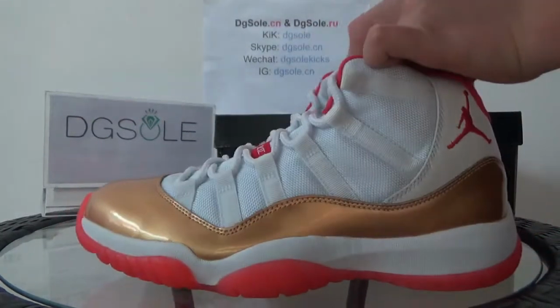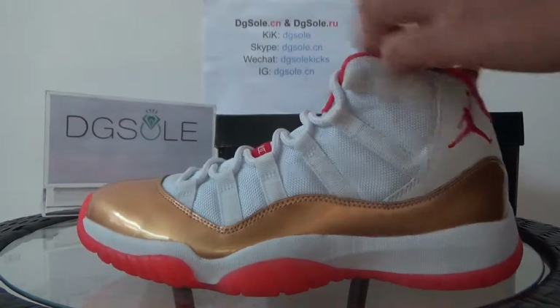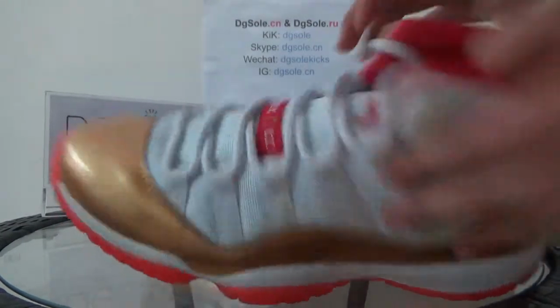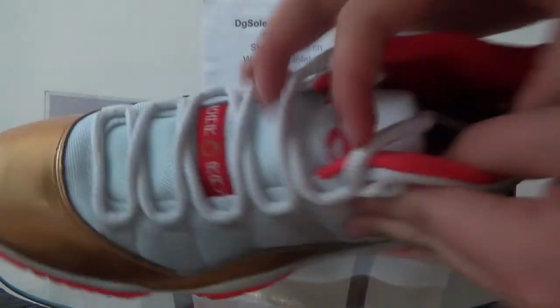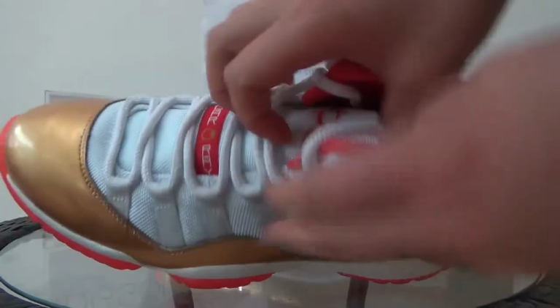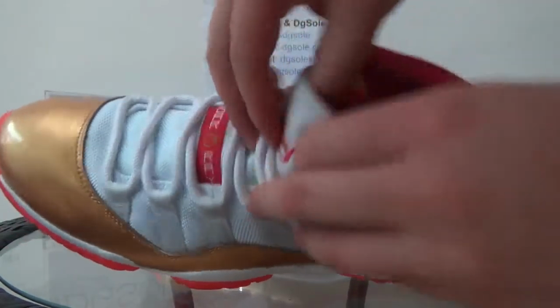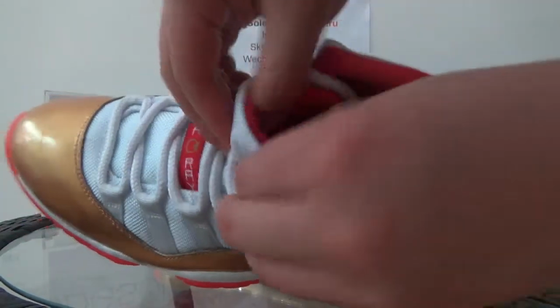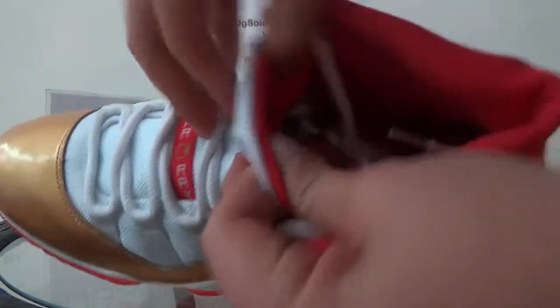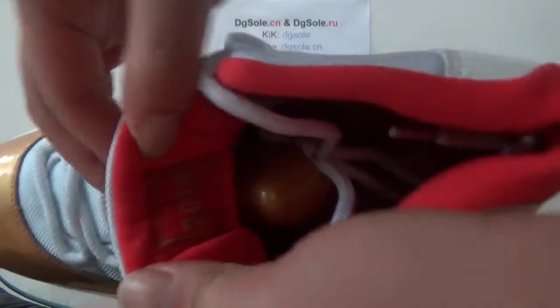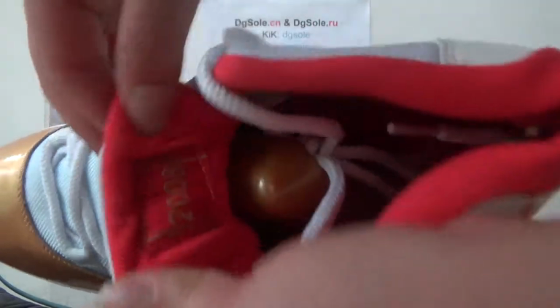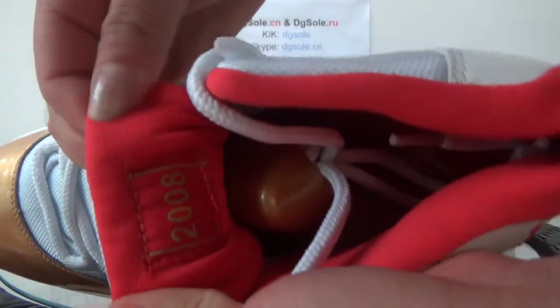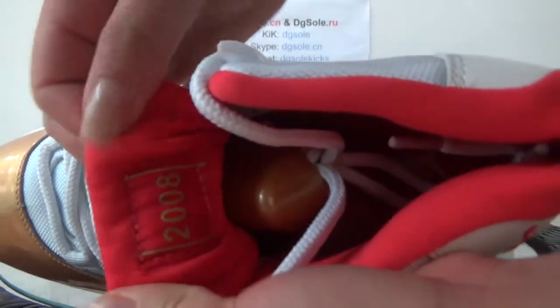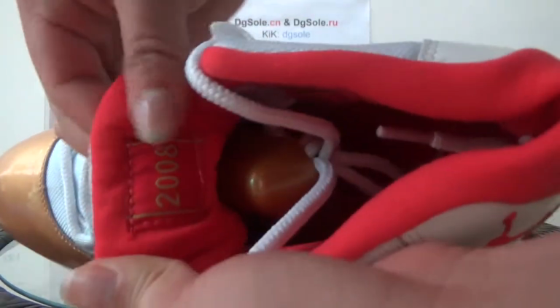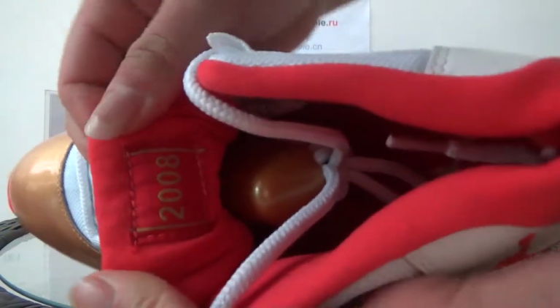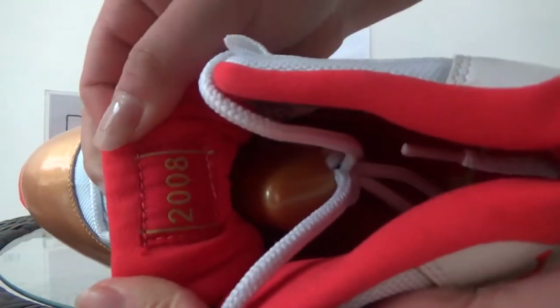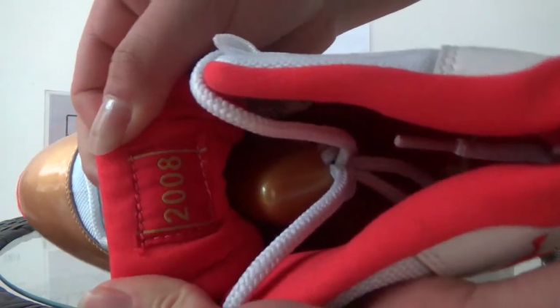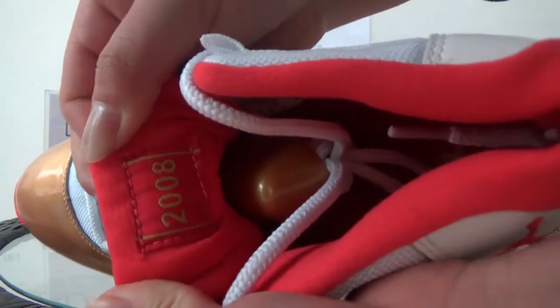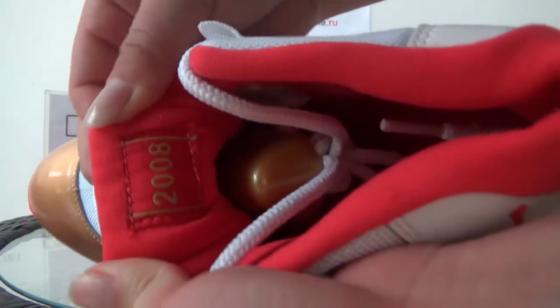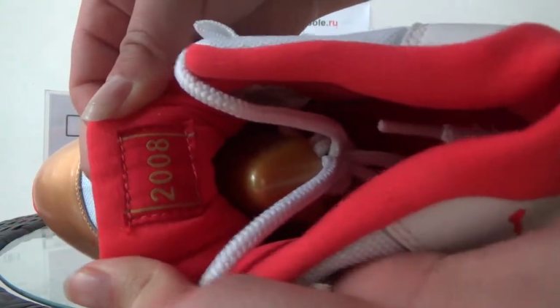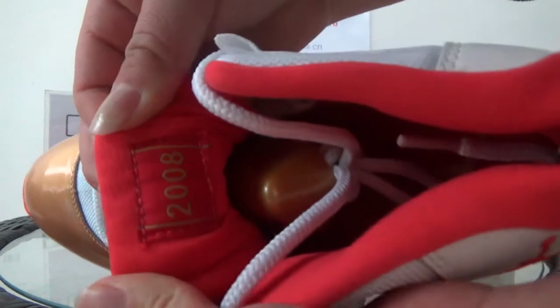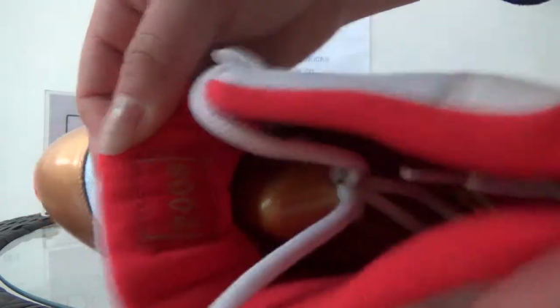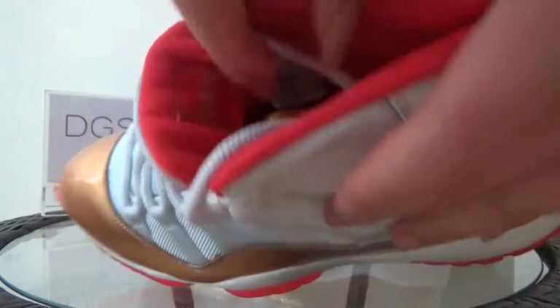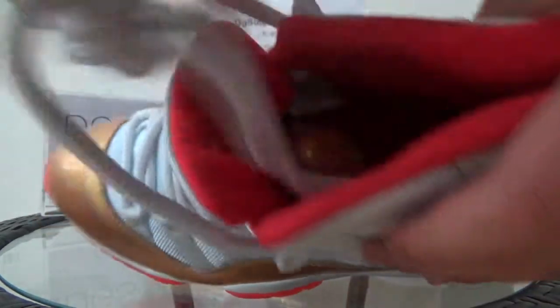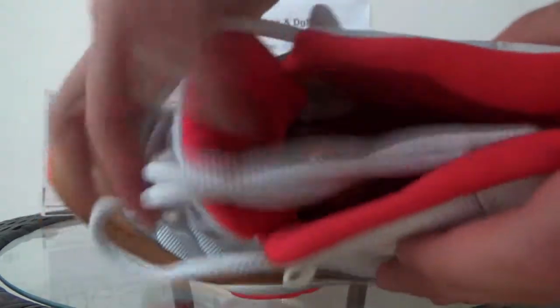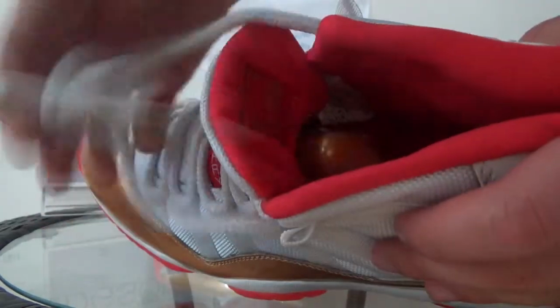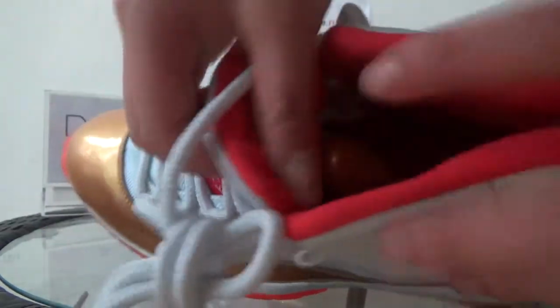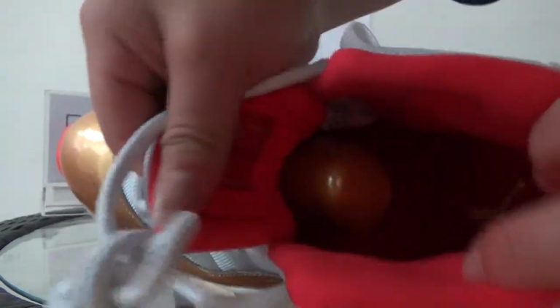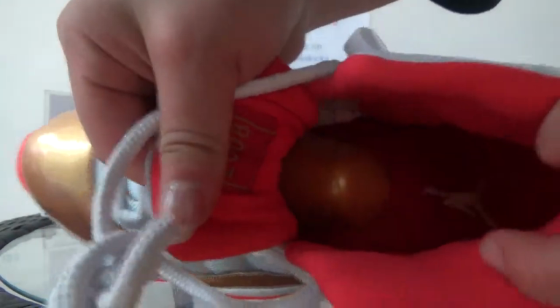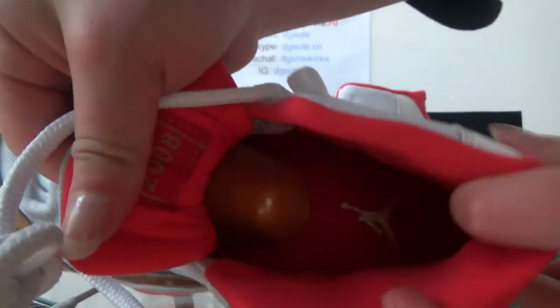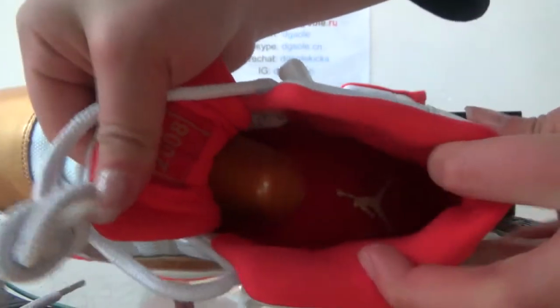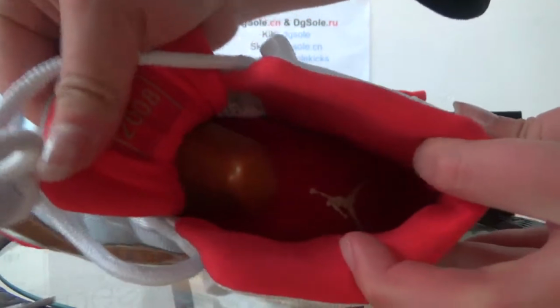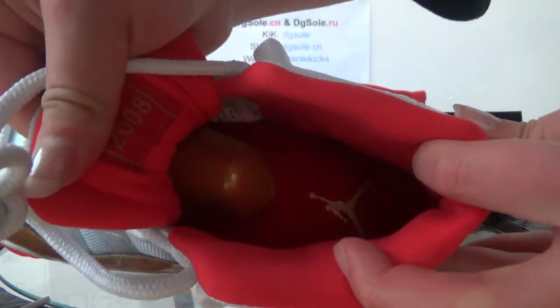Now check the inner side. Here you can catch the year 2008. And also the insole.